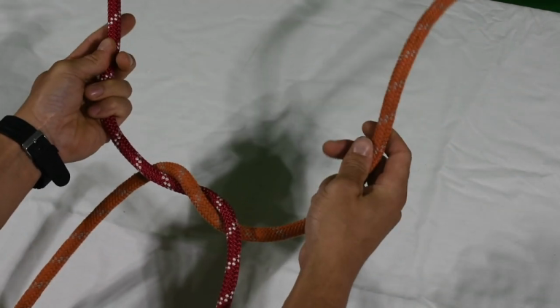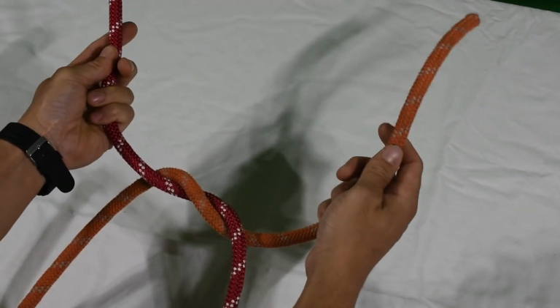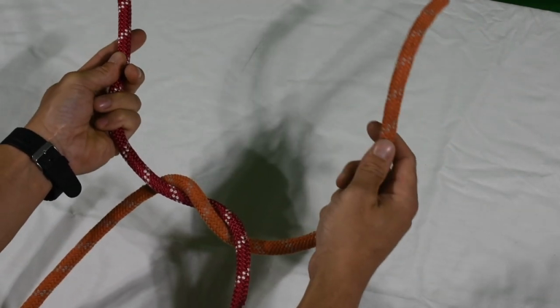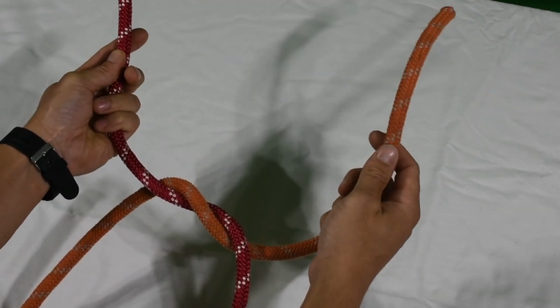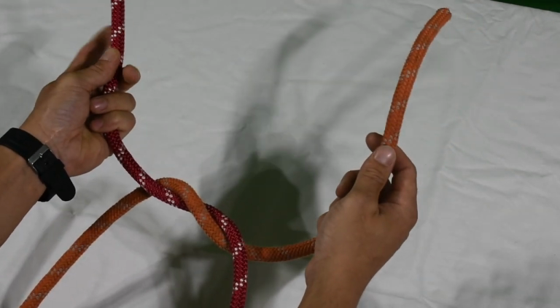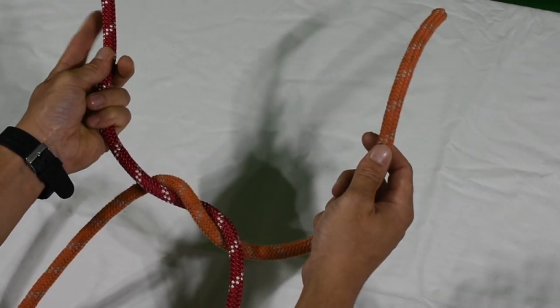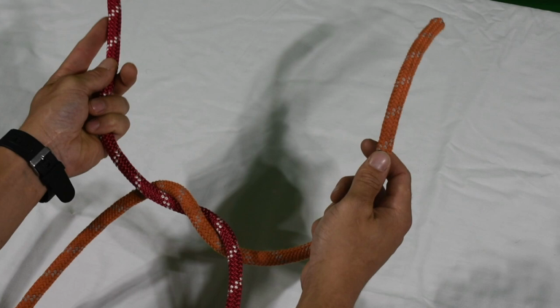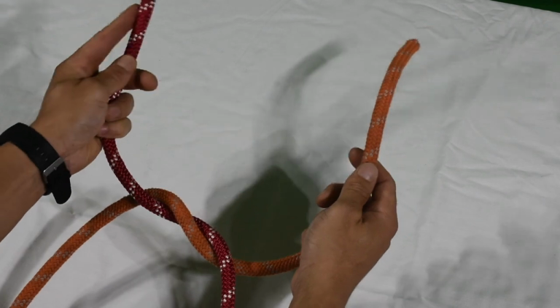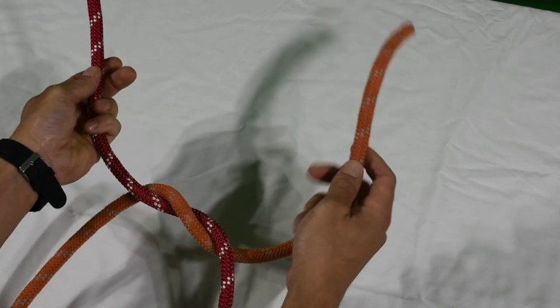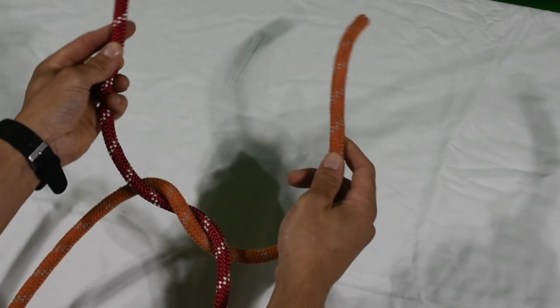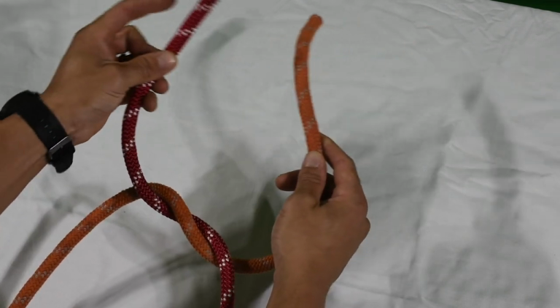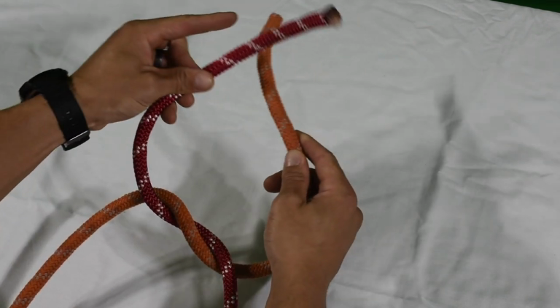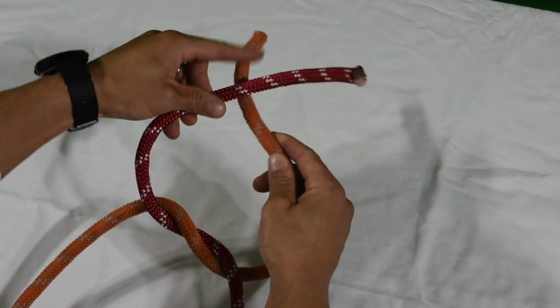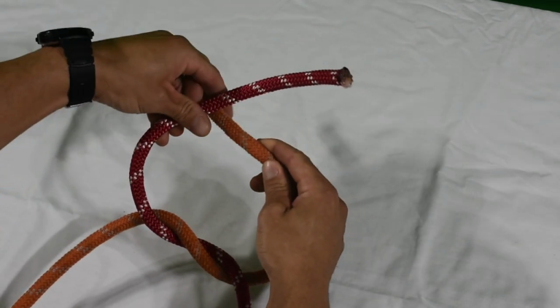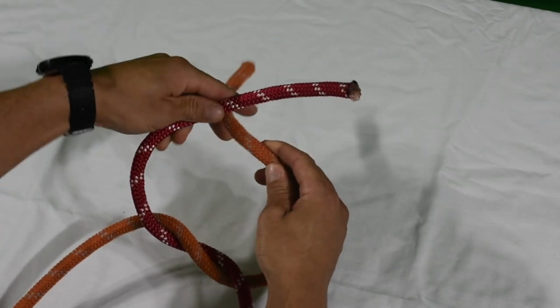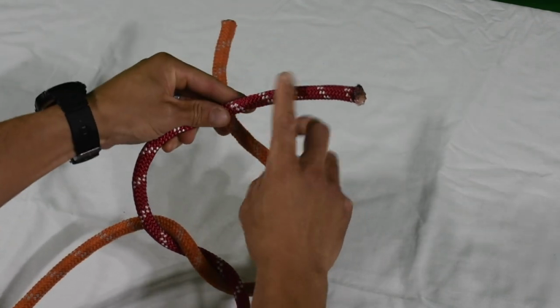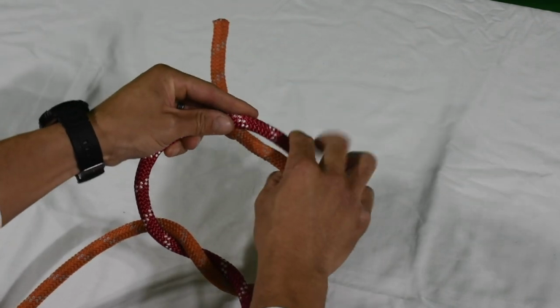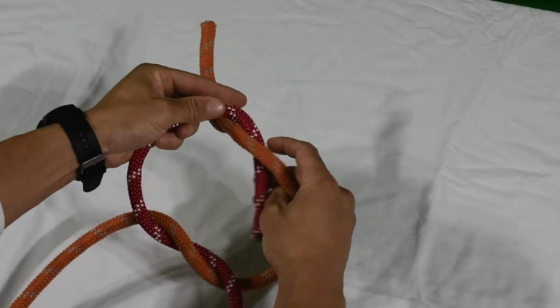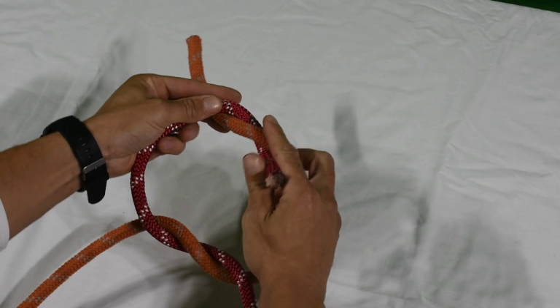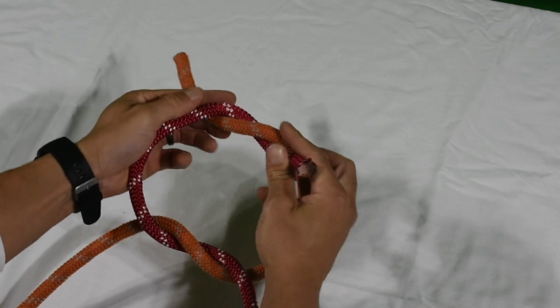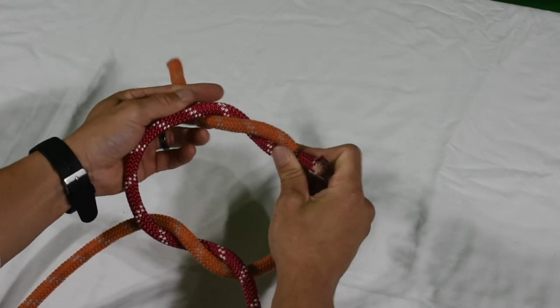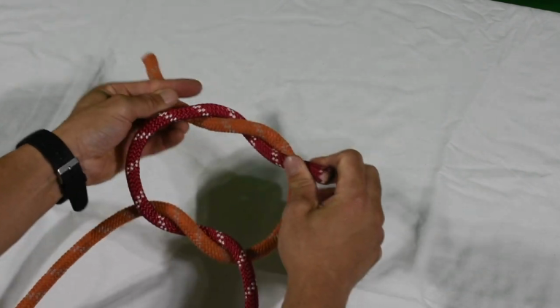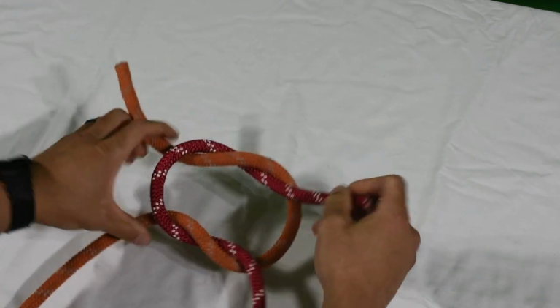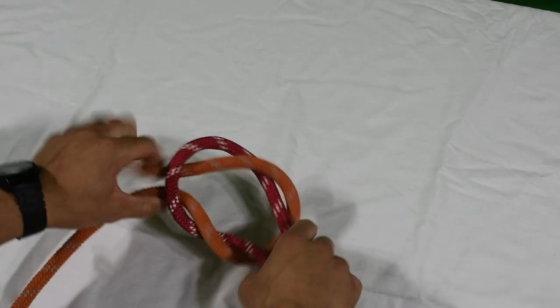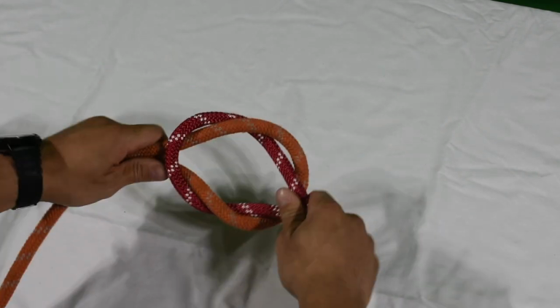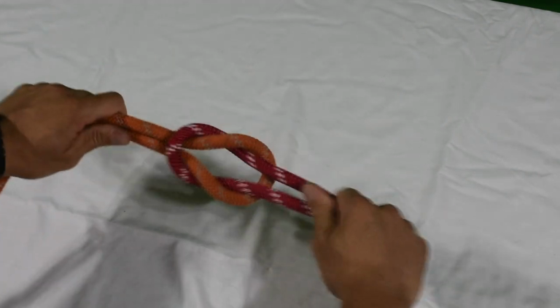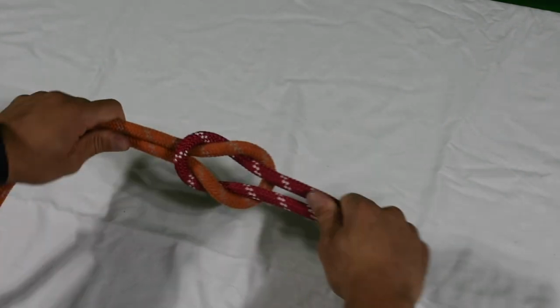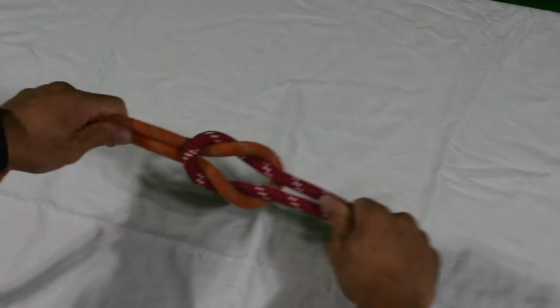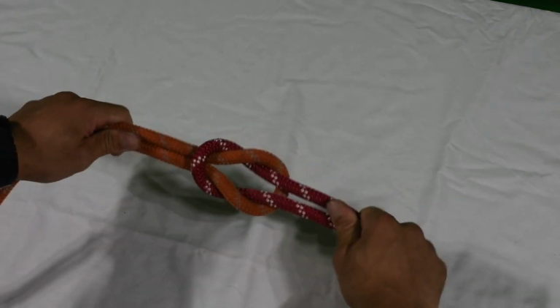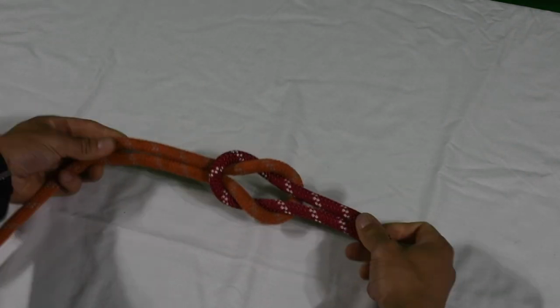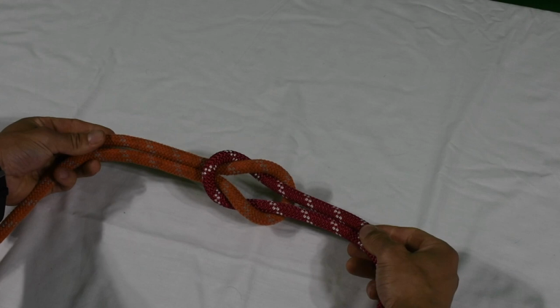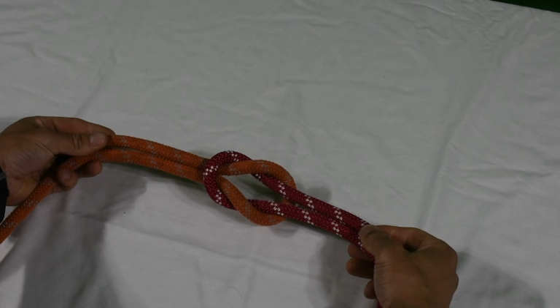I did right over left for the first one. Now I'm going to go left over right. Same thing — left over right, doing a turn over that same rope. Square knot.